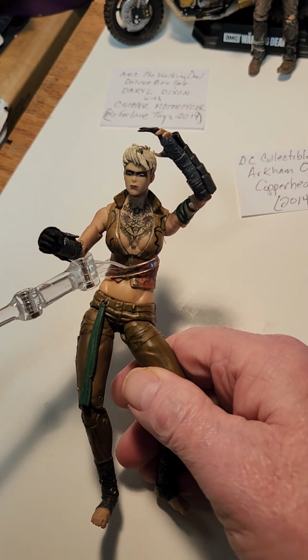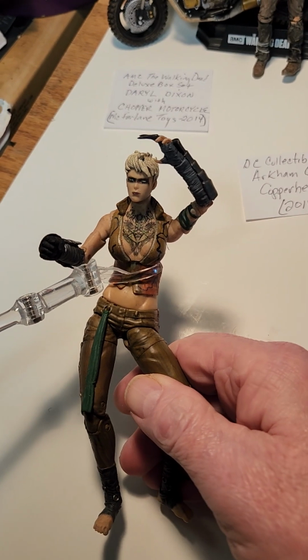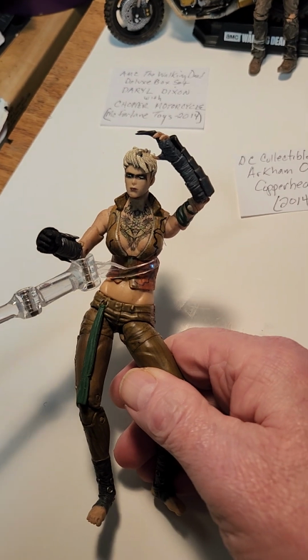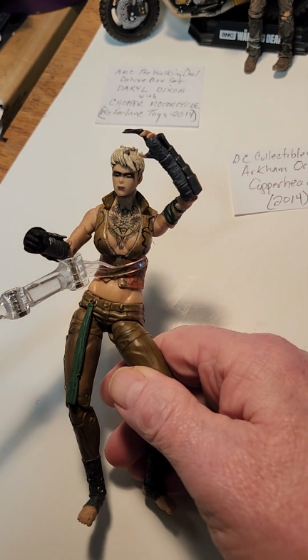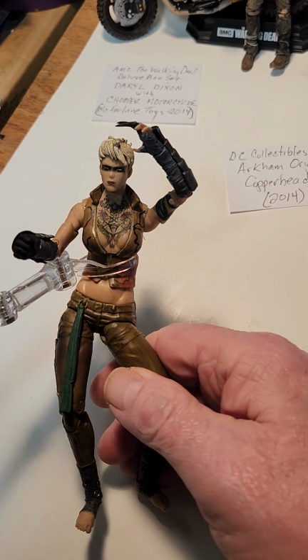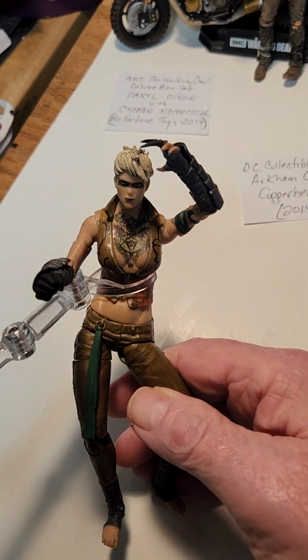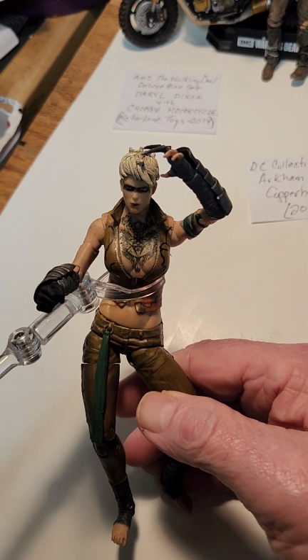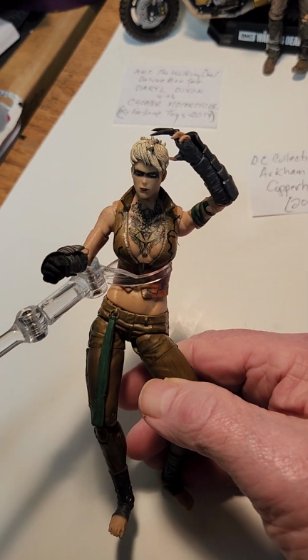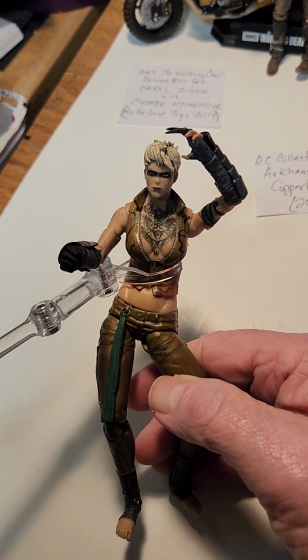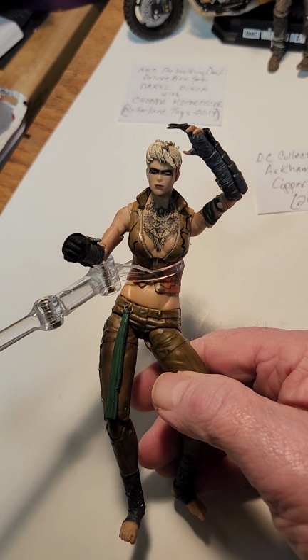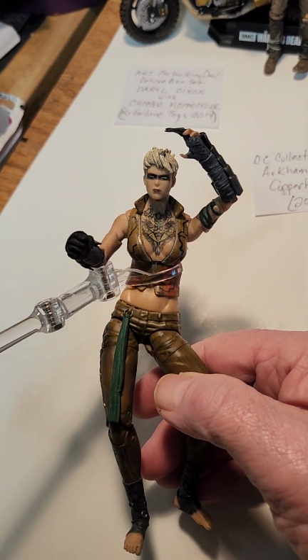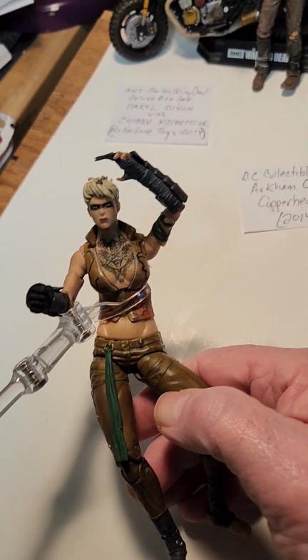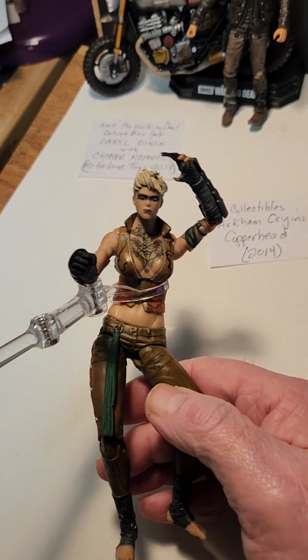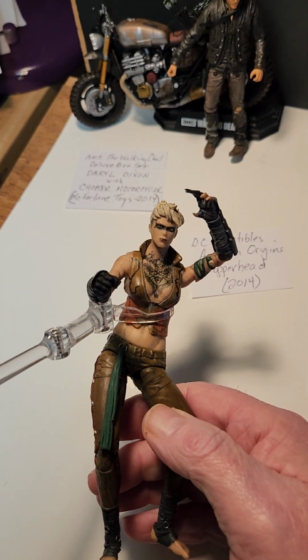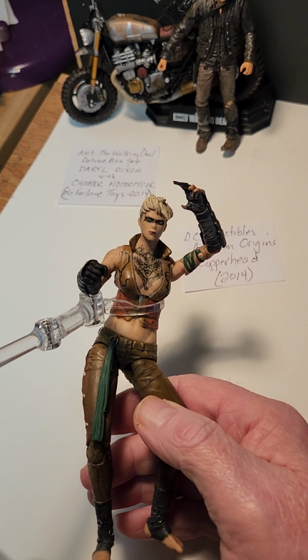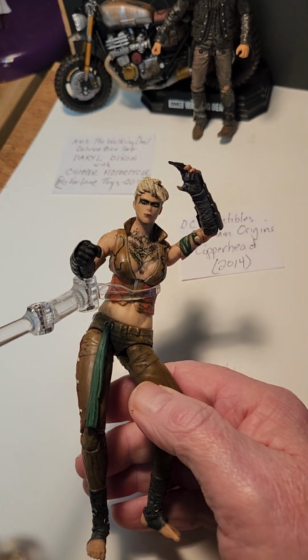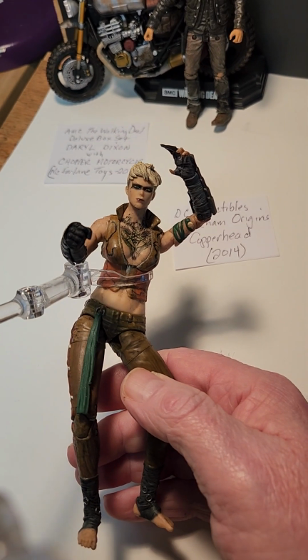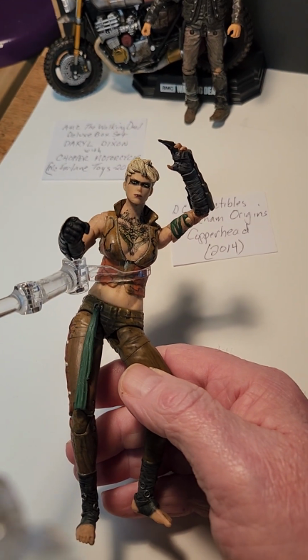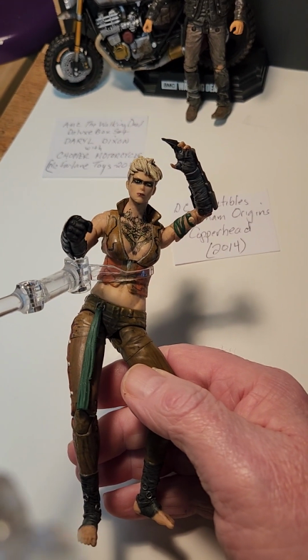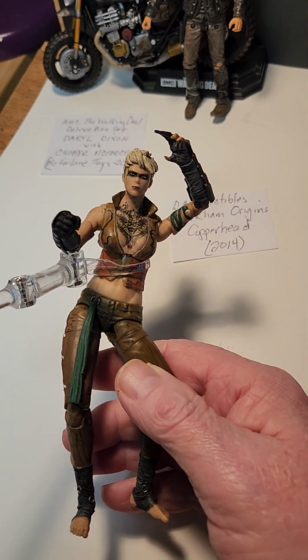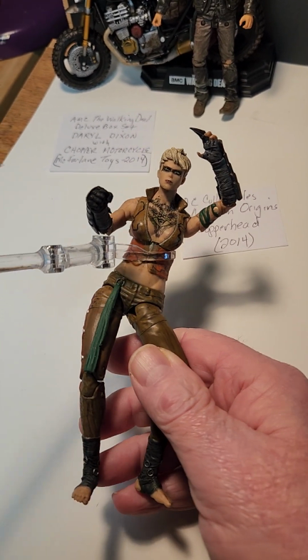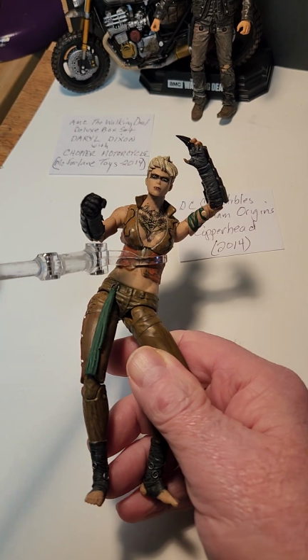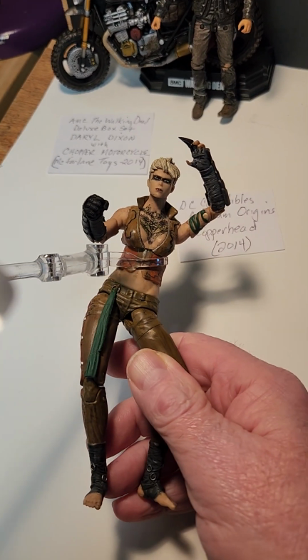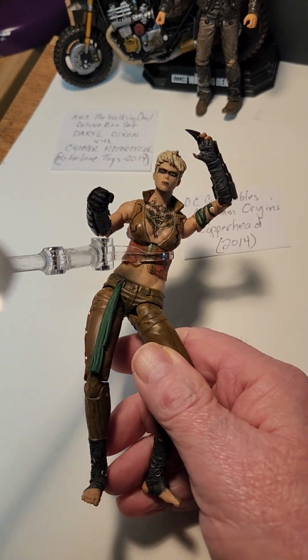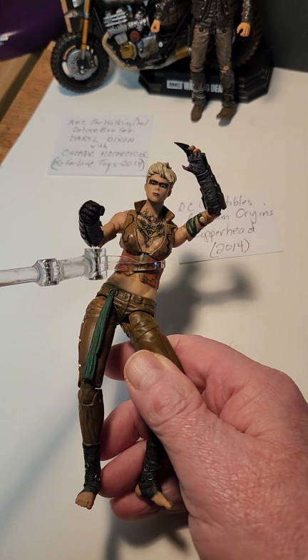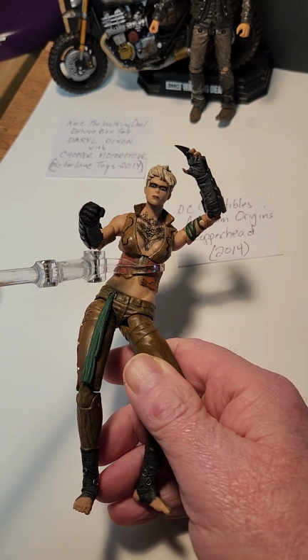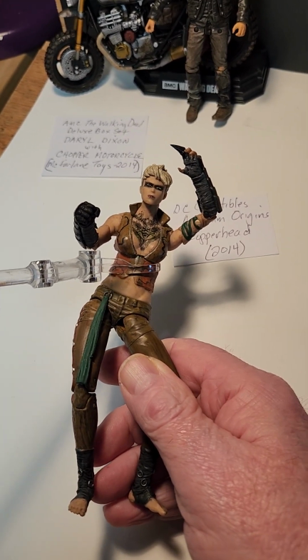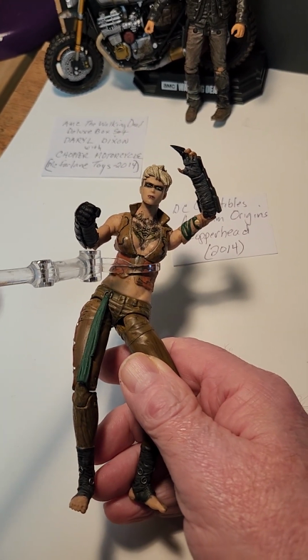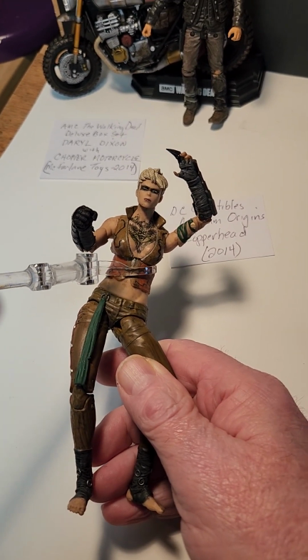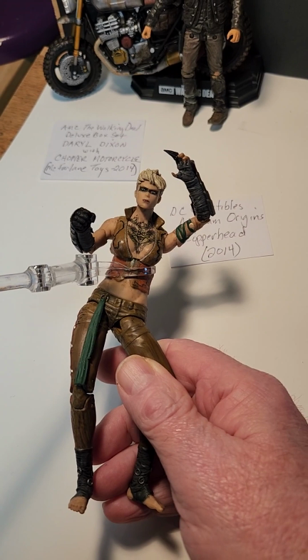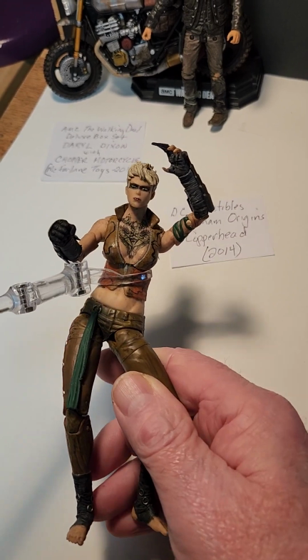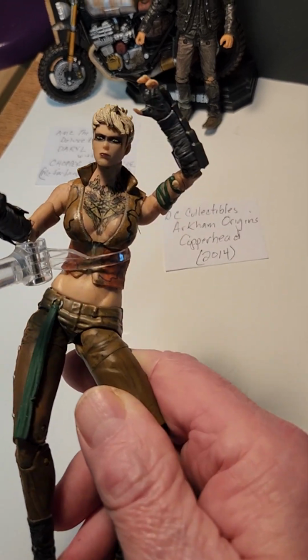This is Arkham Origins Copperhead. She was introduced in the Arkham Origins video game. Another super detailed figure.